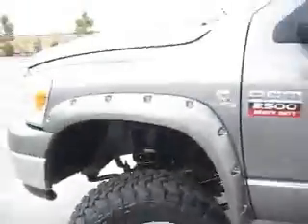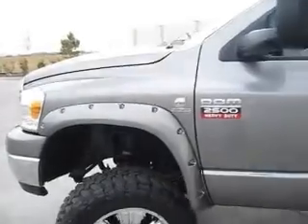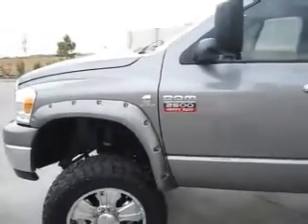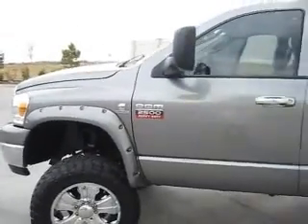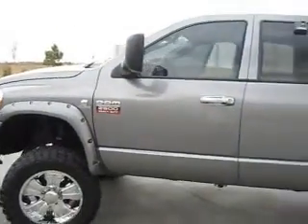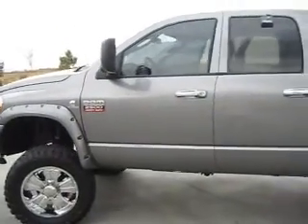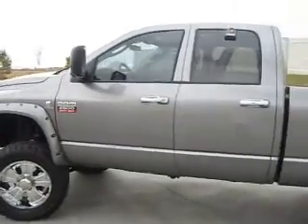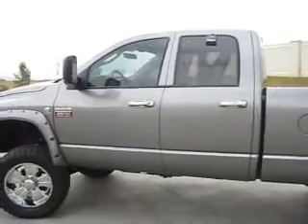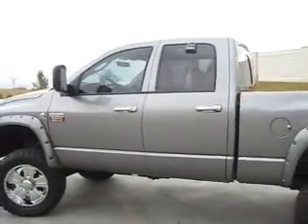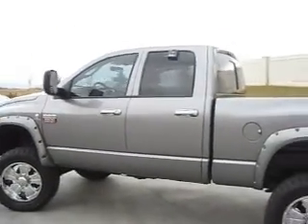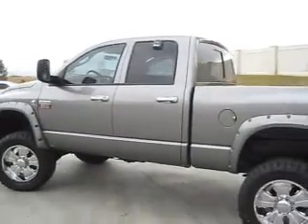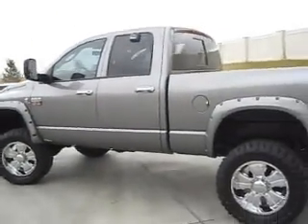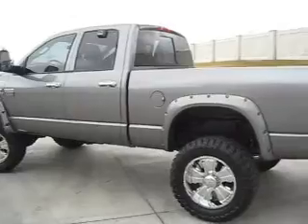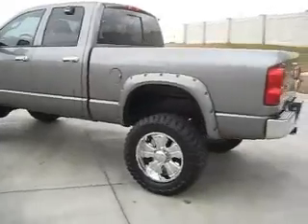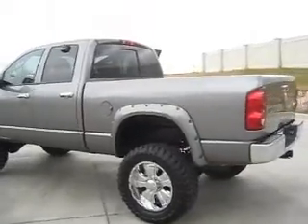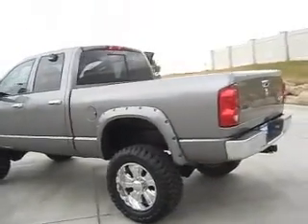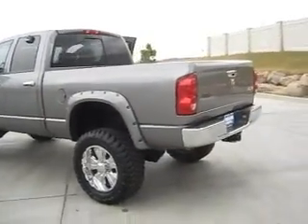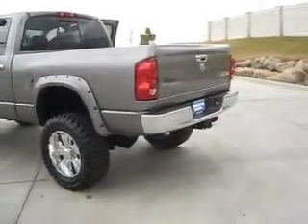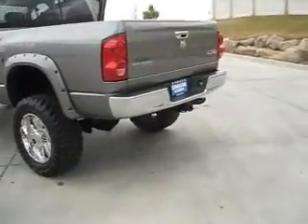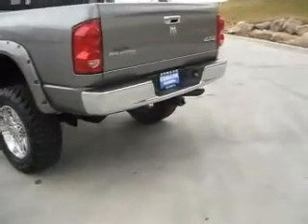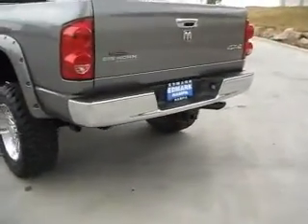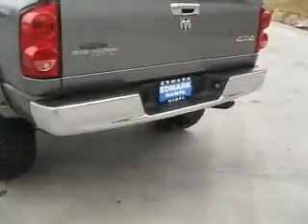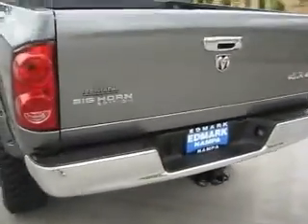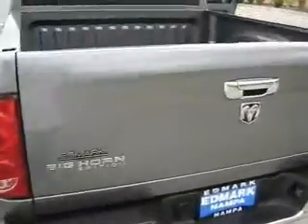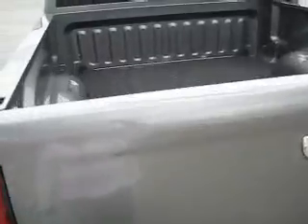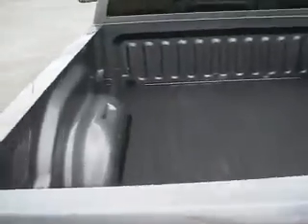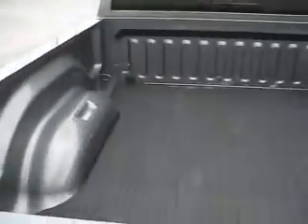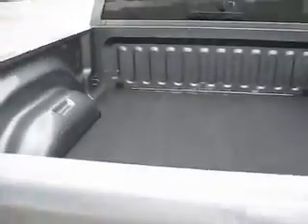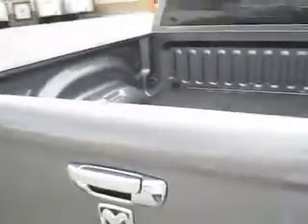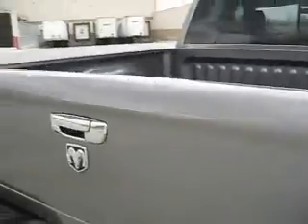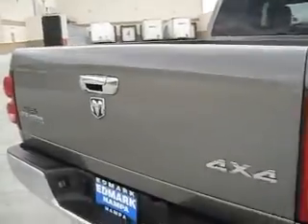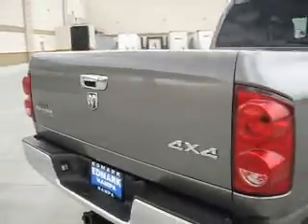As is the exterior — it has chrome door handles, and also has both towing and hauling capabilities. It's the Bighorn Edition.